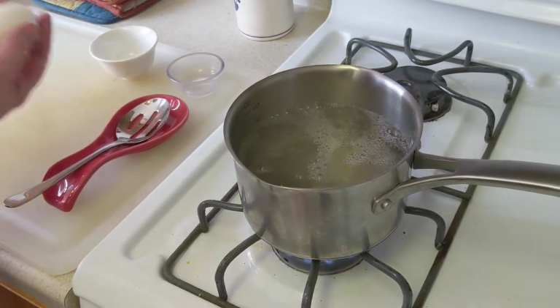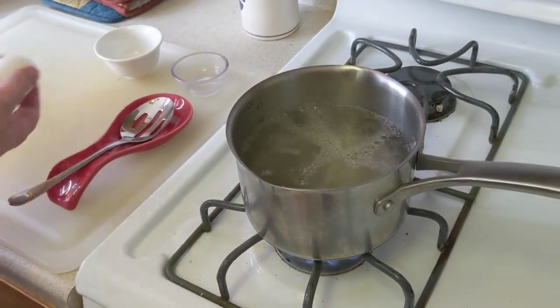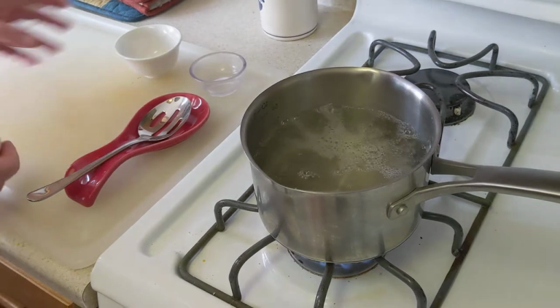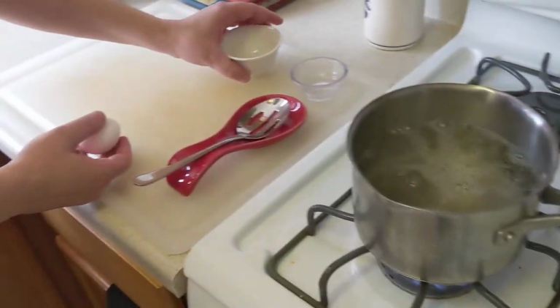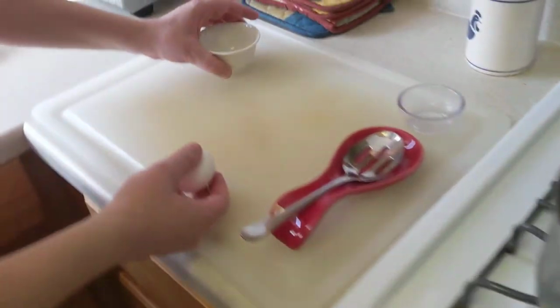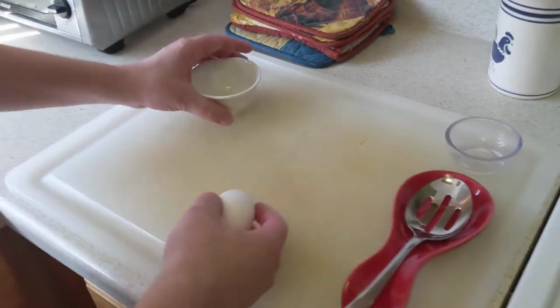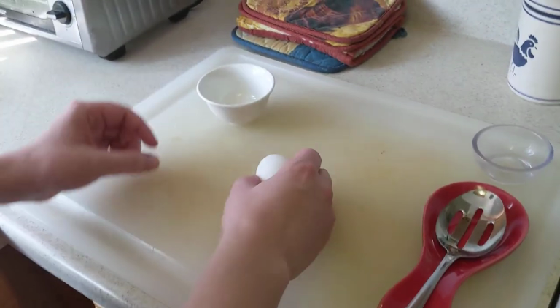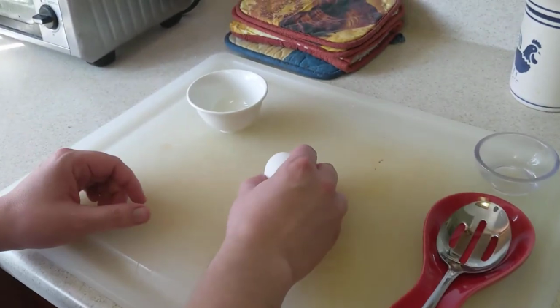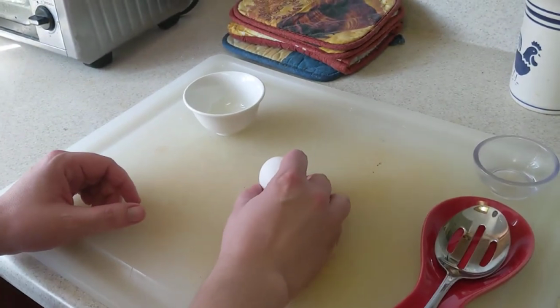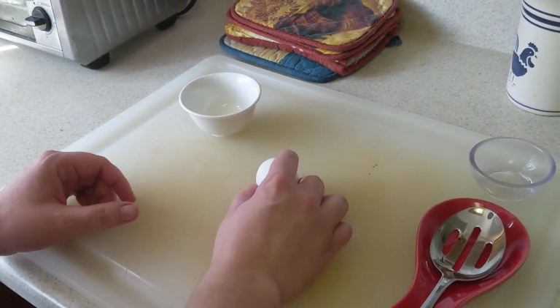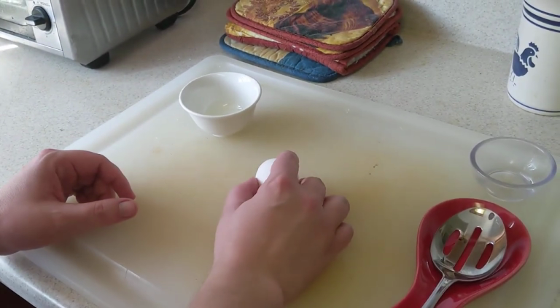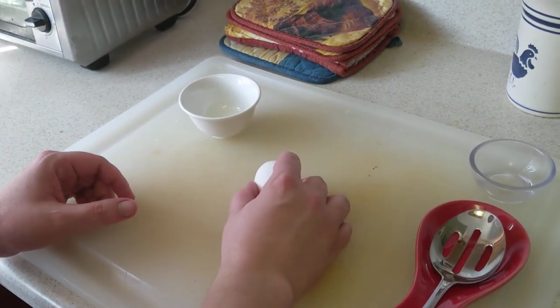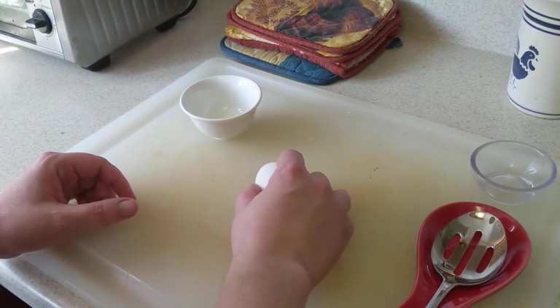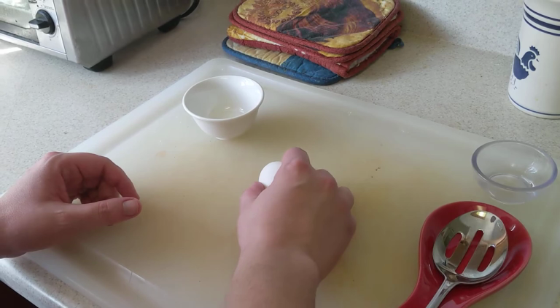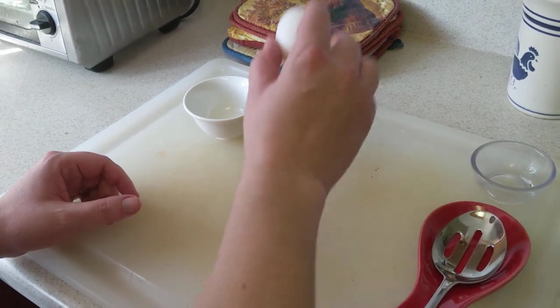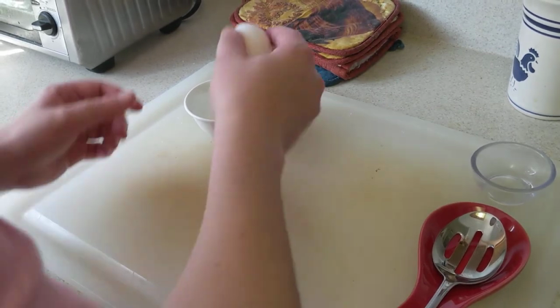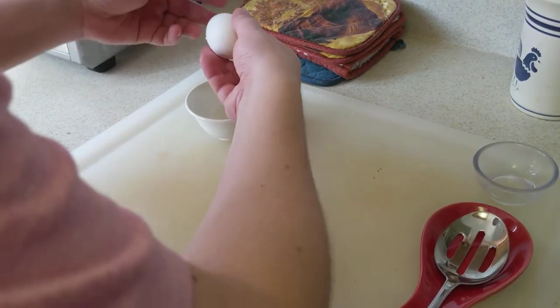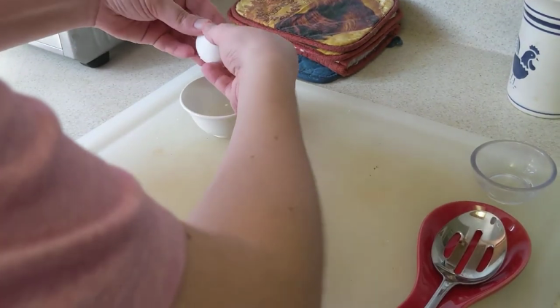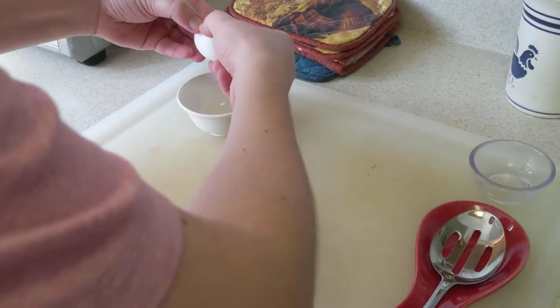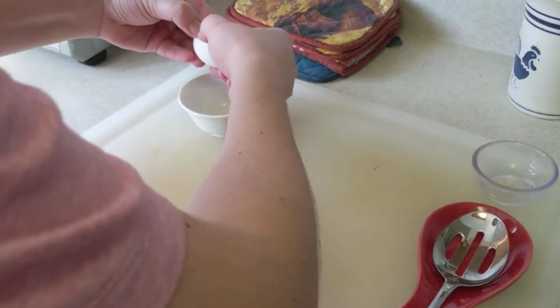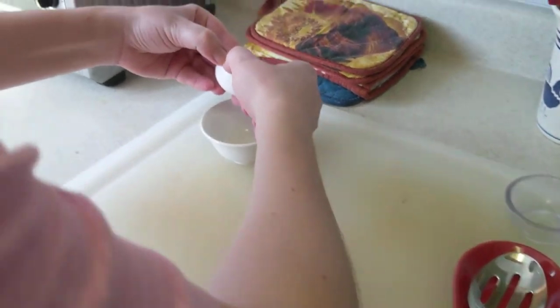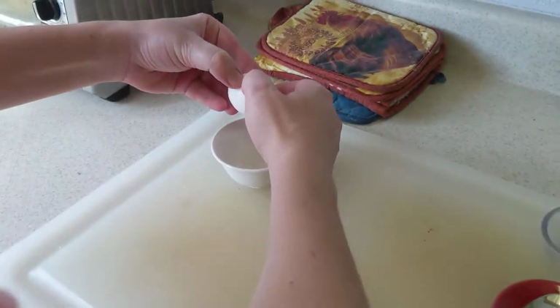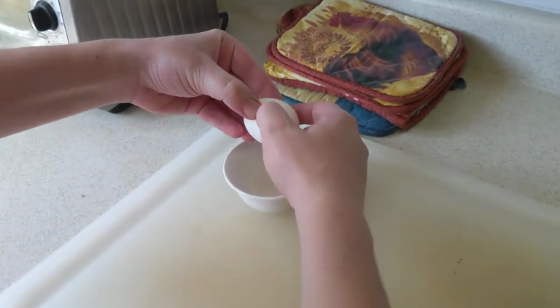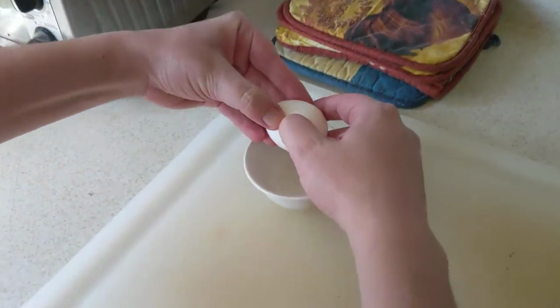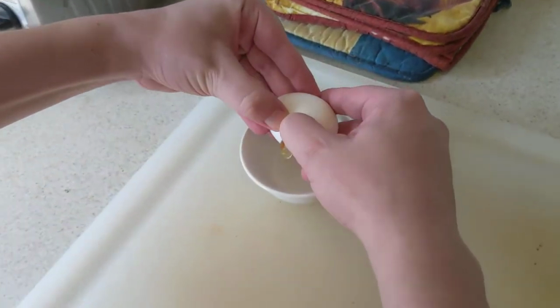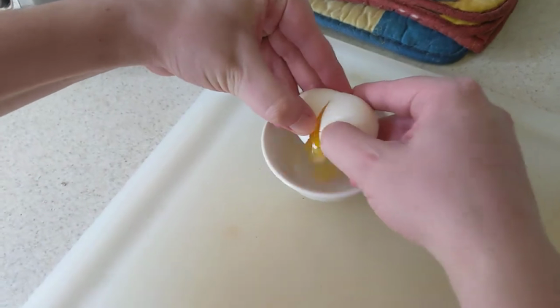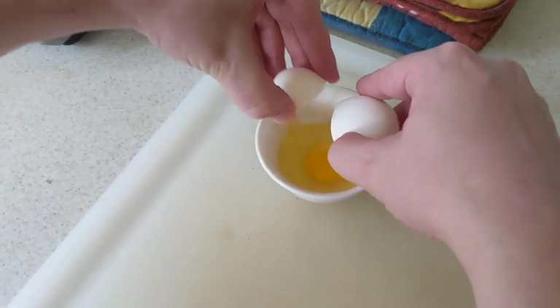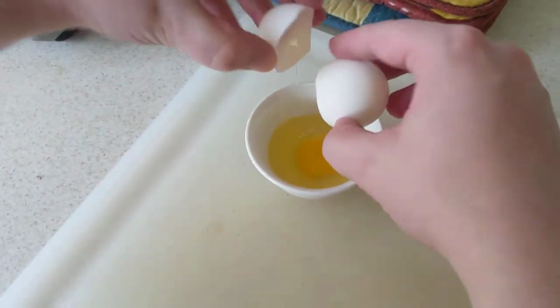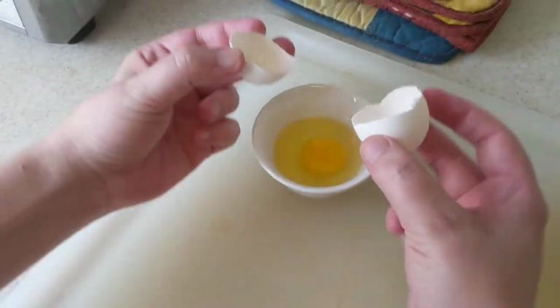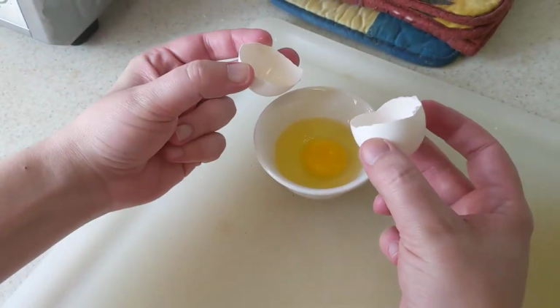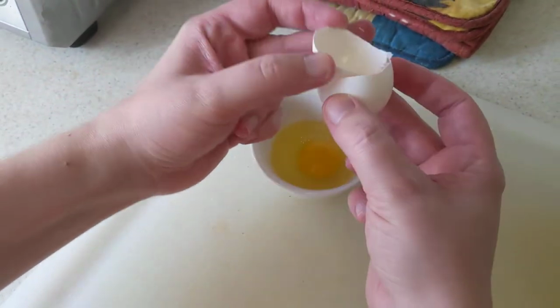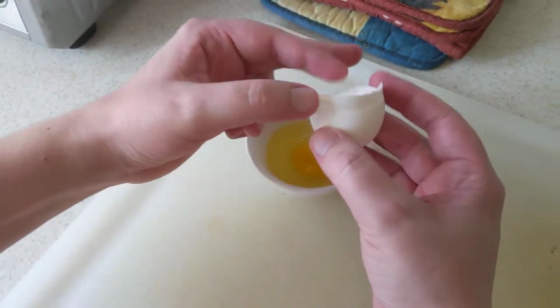Next, cracking an egg. Let's see if I can do this in one take. You want to use your thumbs to apply pressure here to crack it open like that.